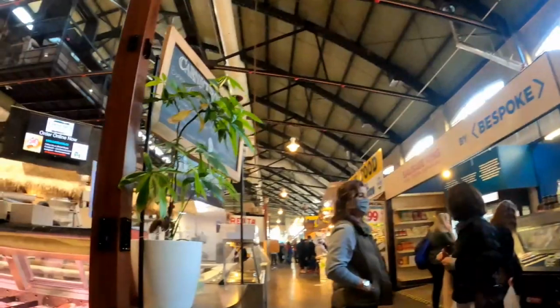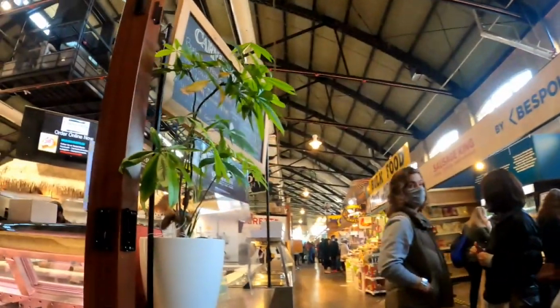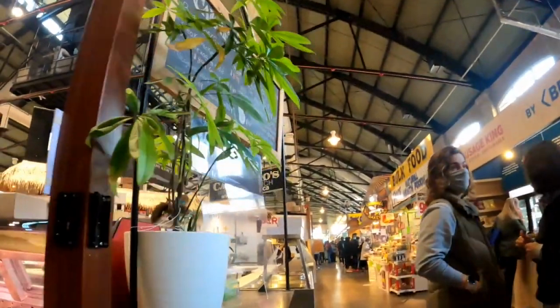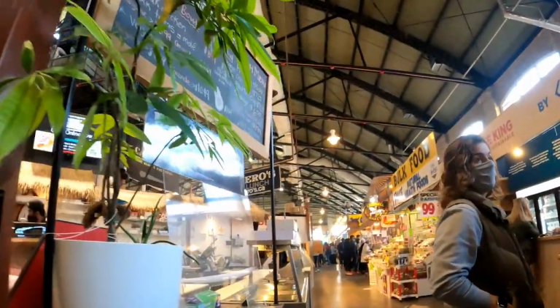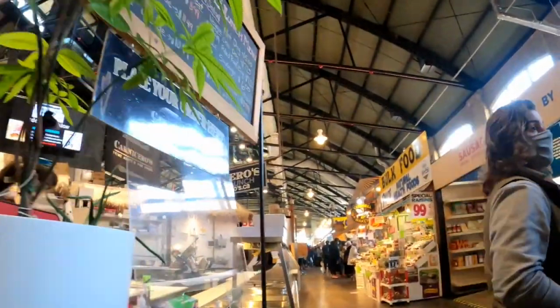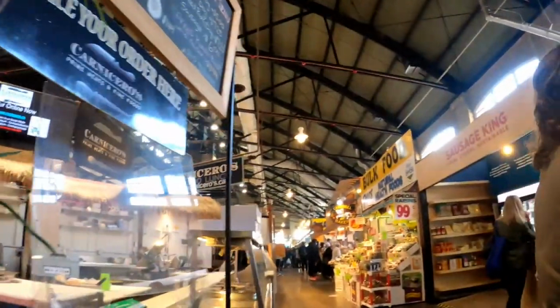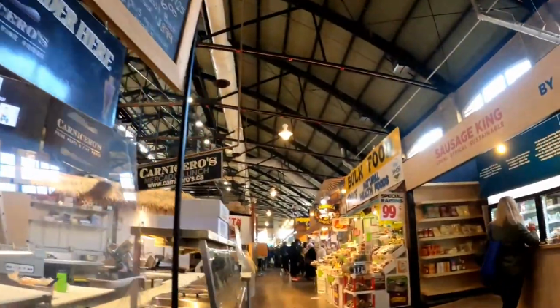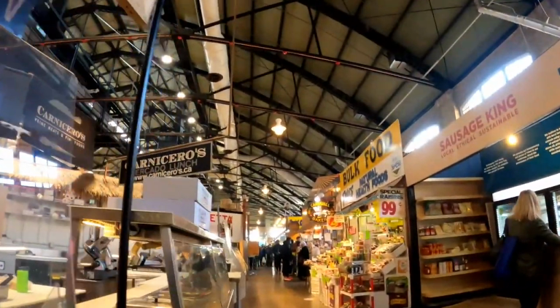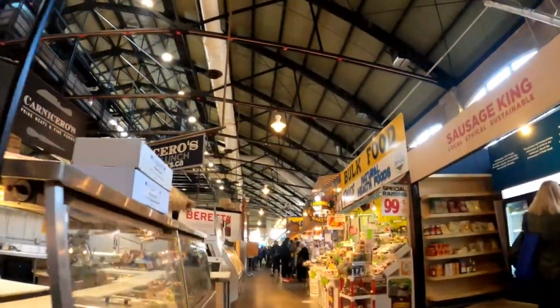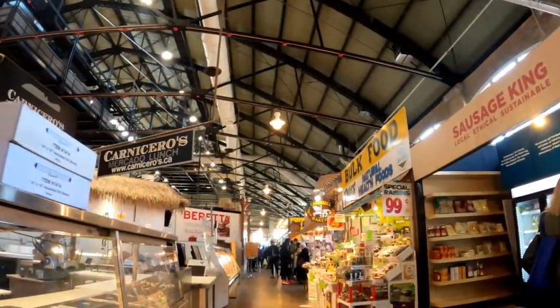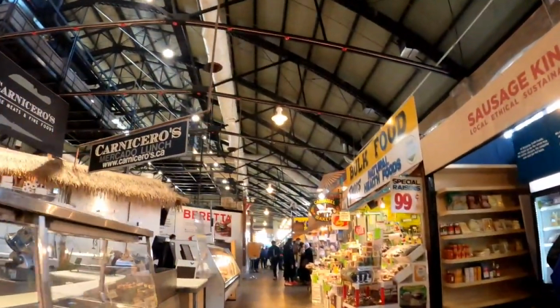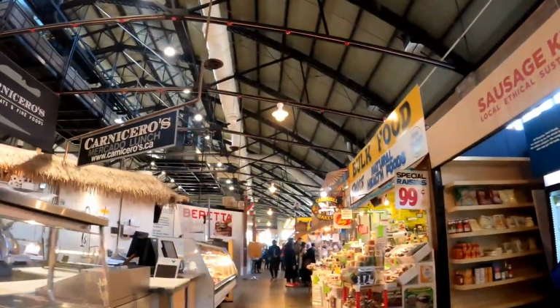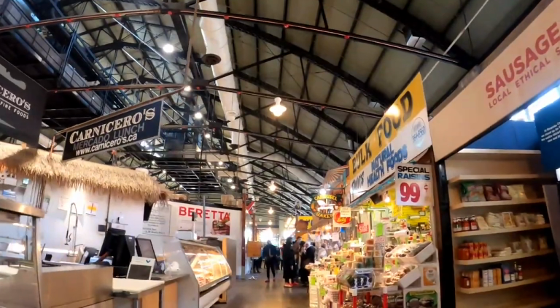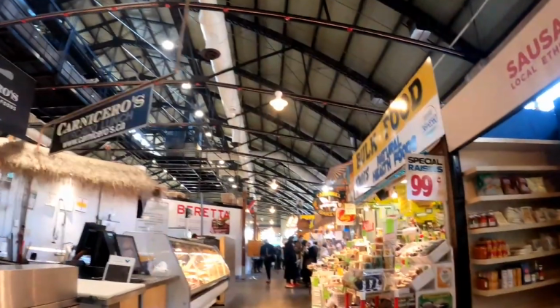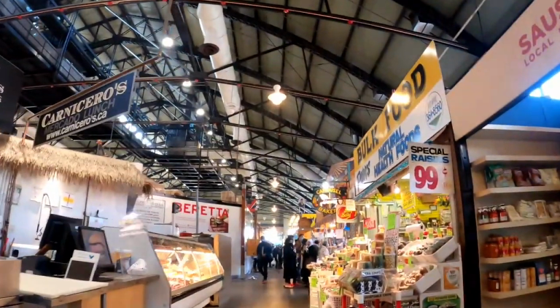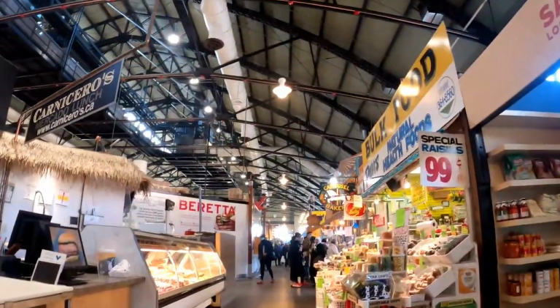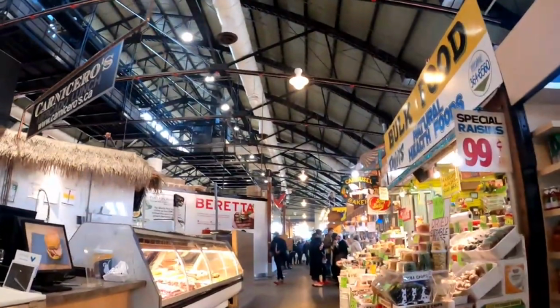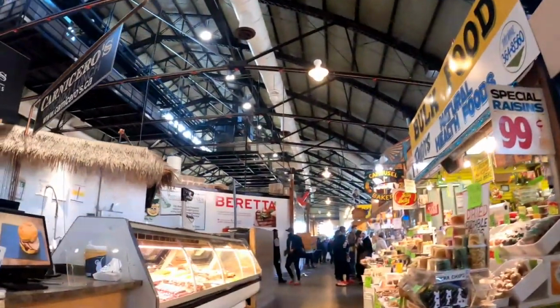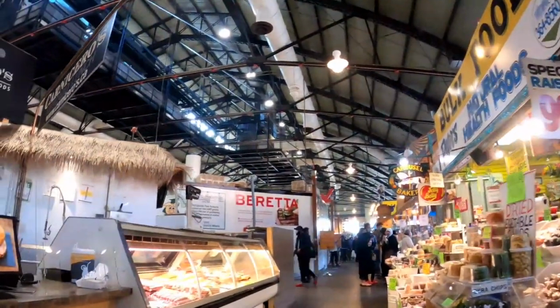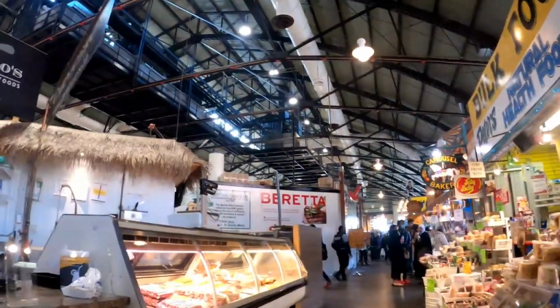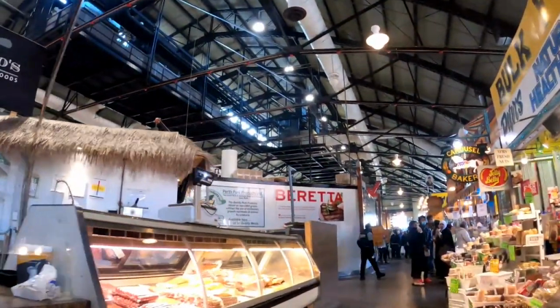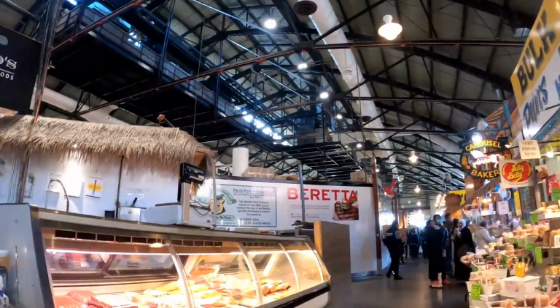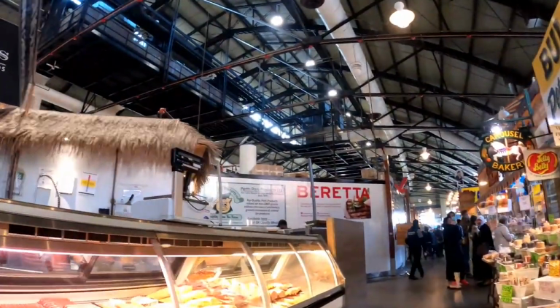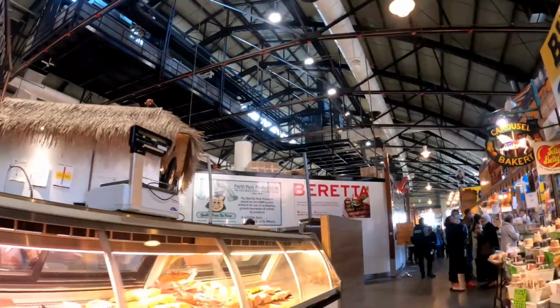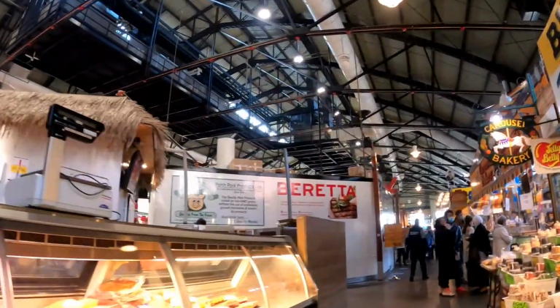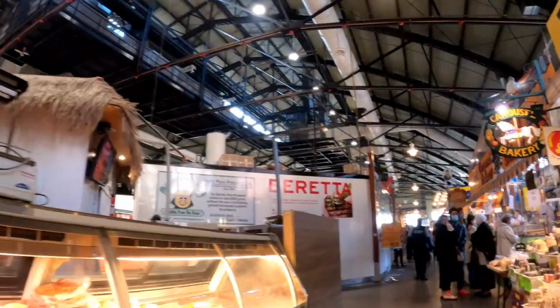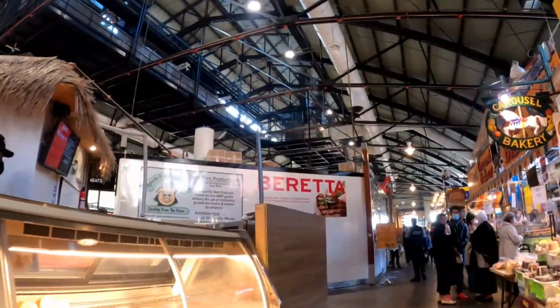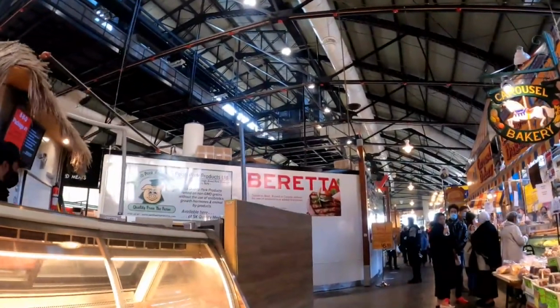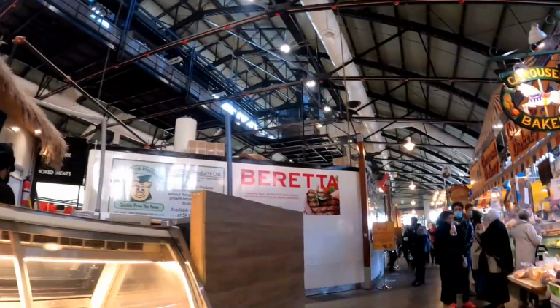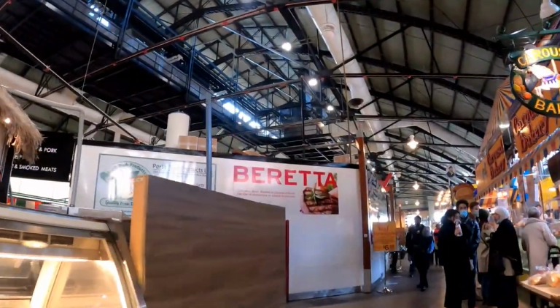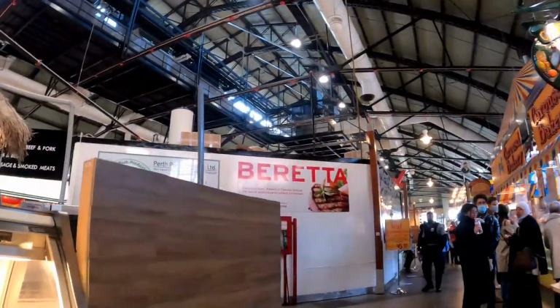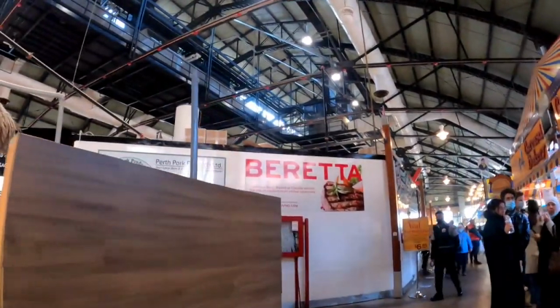Thank you for stopping by and welcome to the channel. Today's video we're gonna take a short walk through the St. Lawrence Market, then go outside, walk along Front Street to the dog fountain.